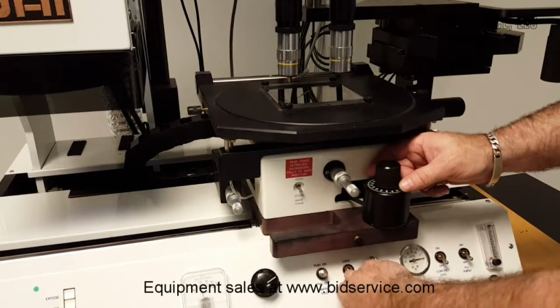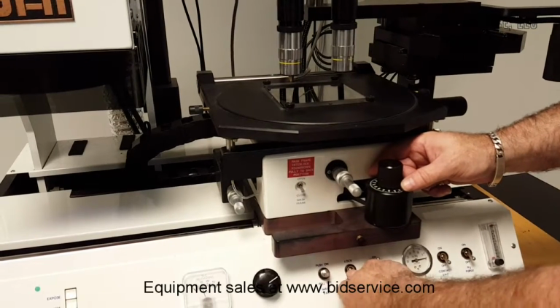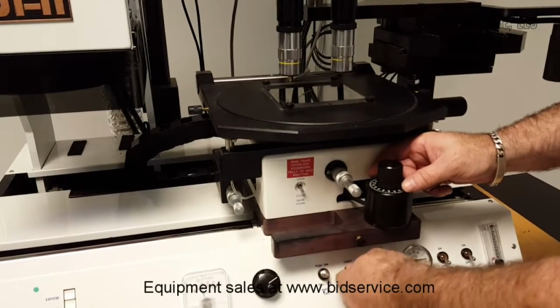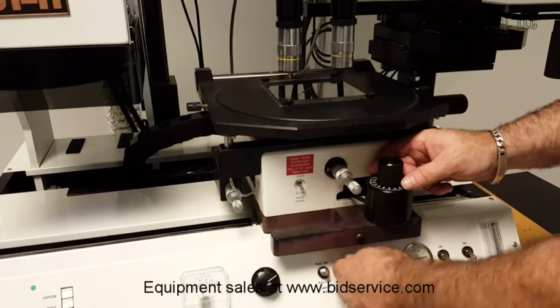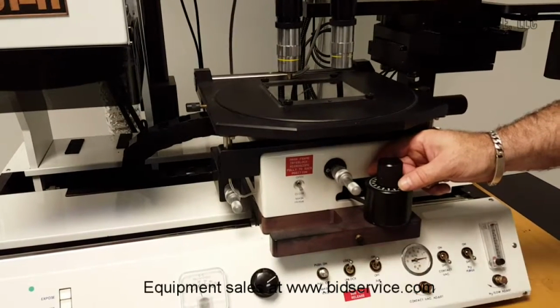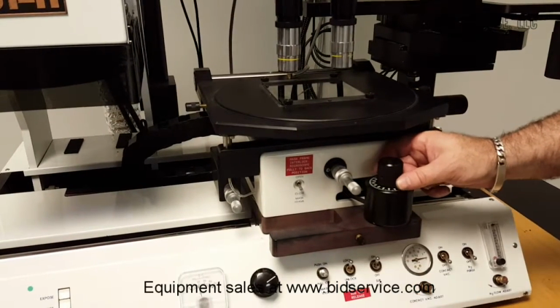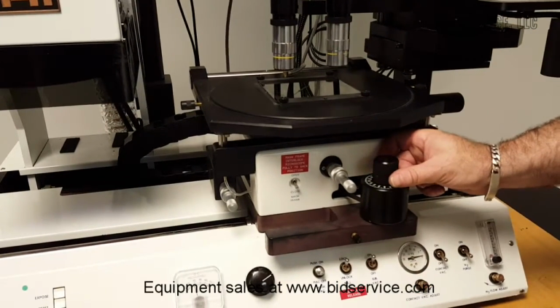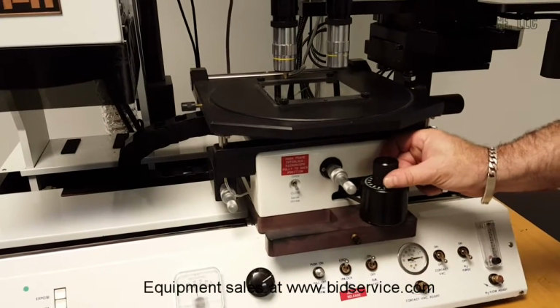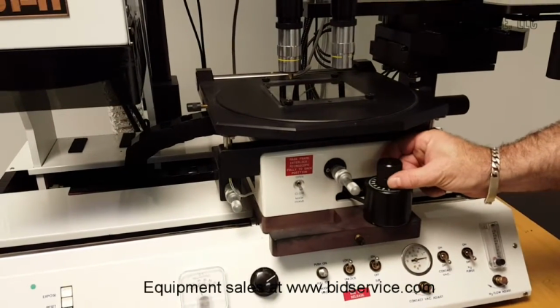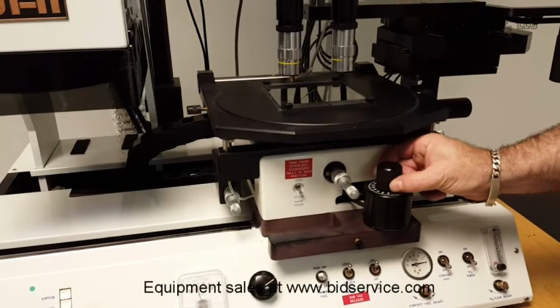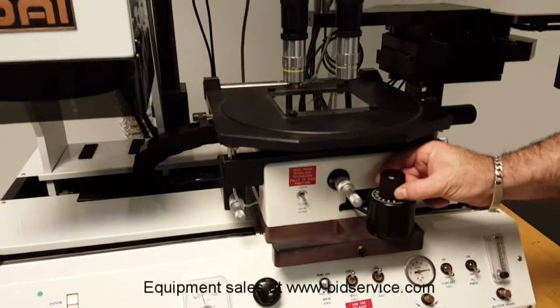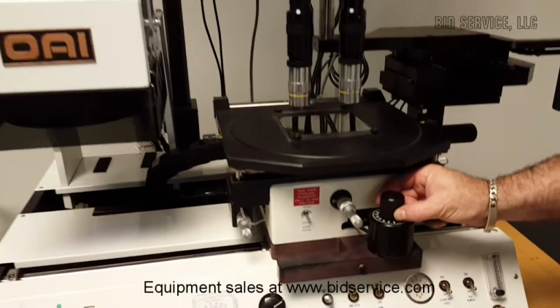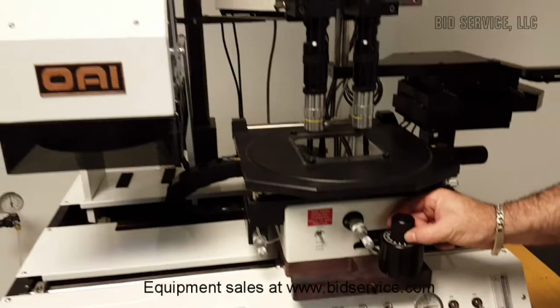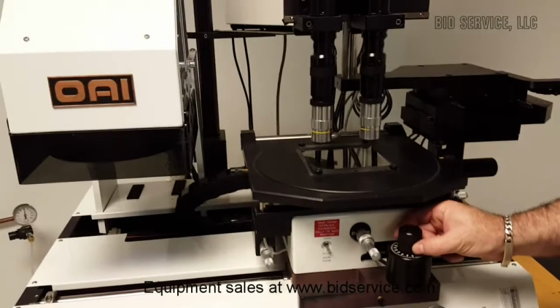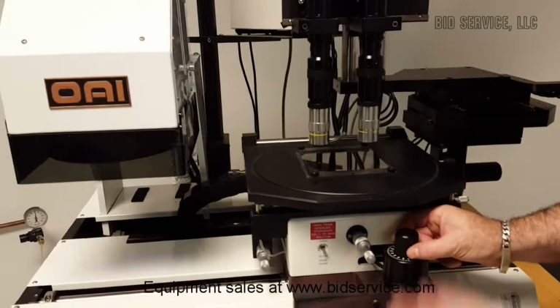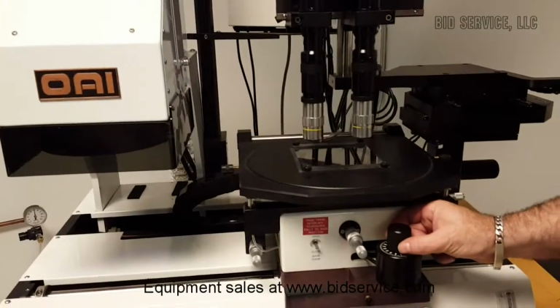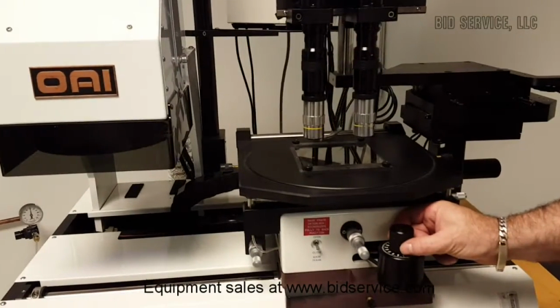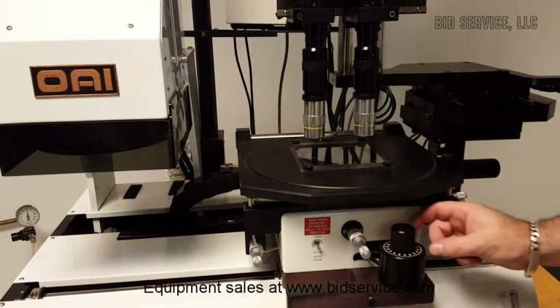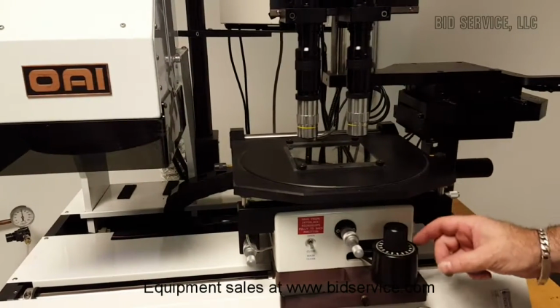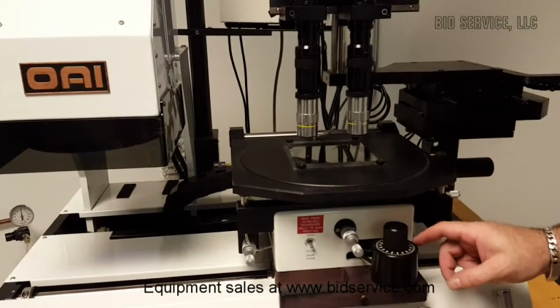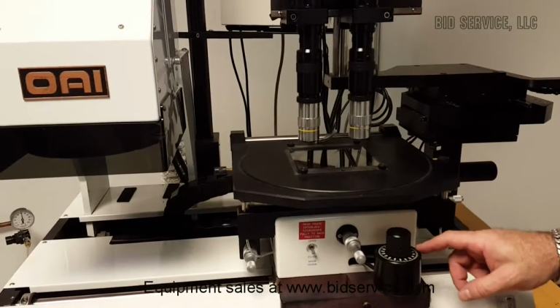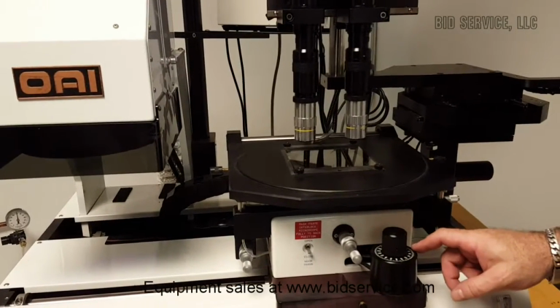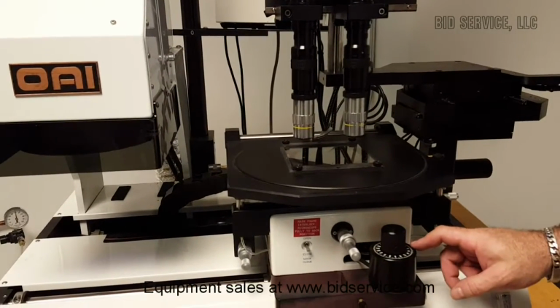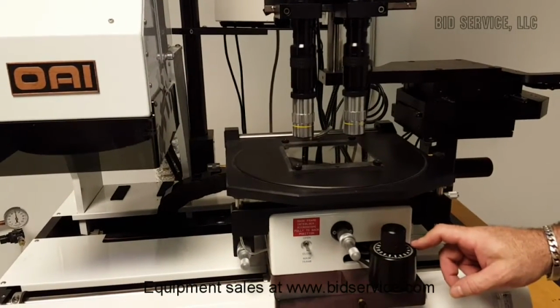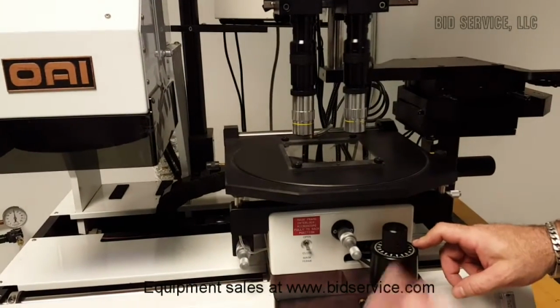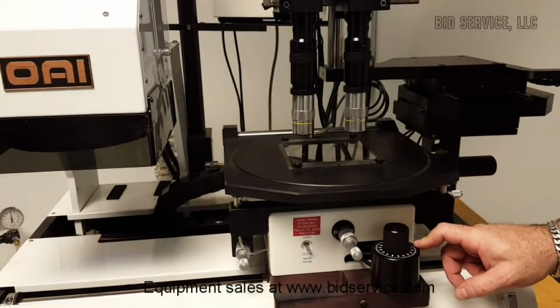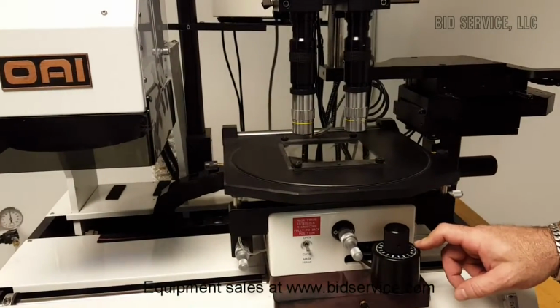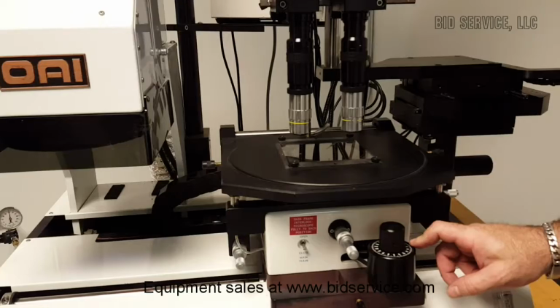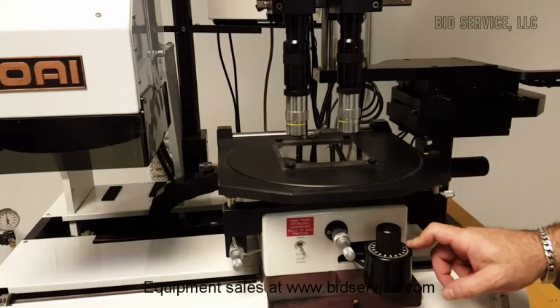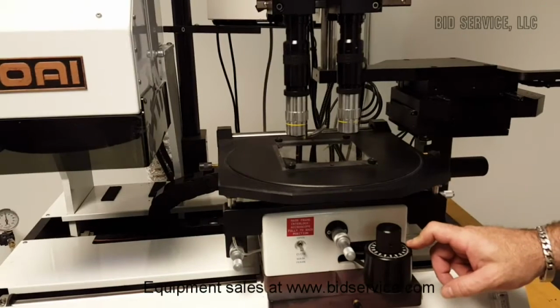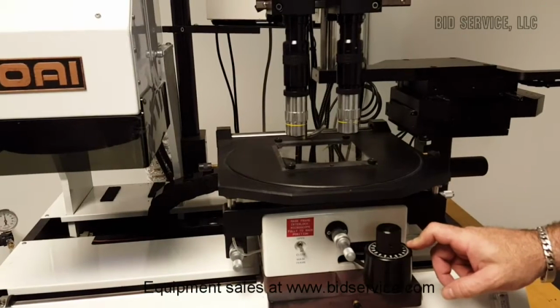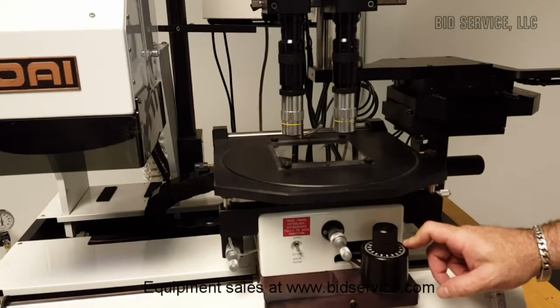At that point we will turn our ball vat on, and then dial back the Z just a little bit so we have clearance to move in the X and Y direction.